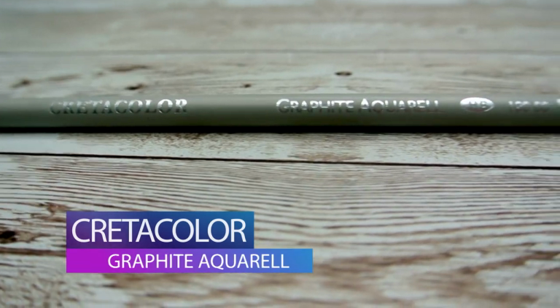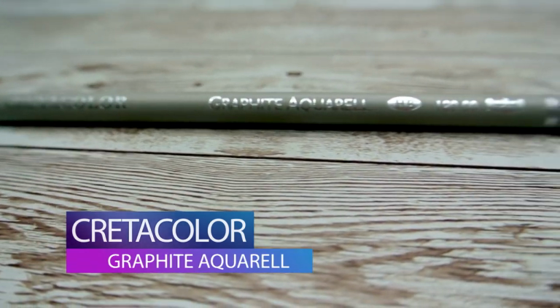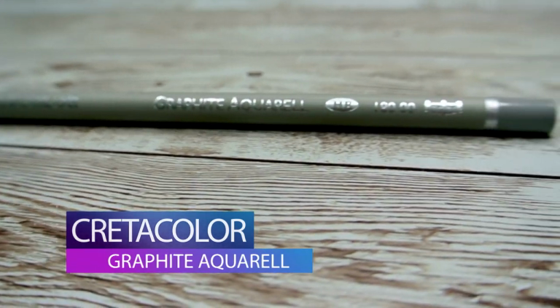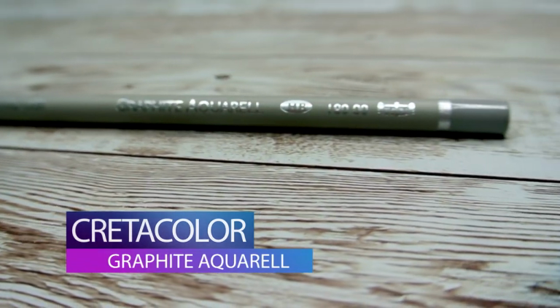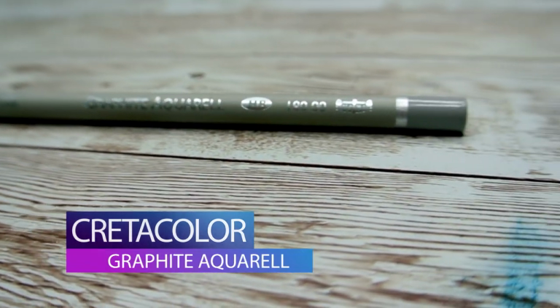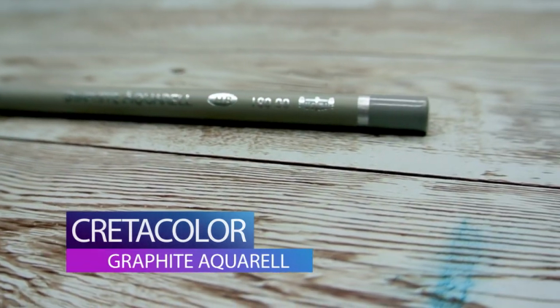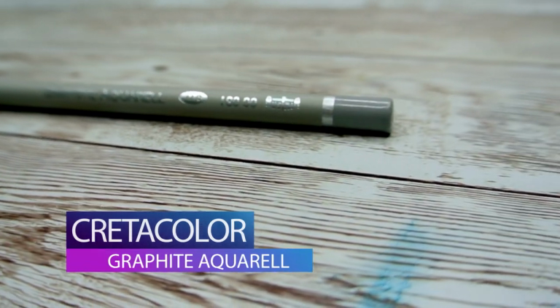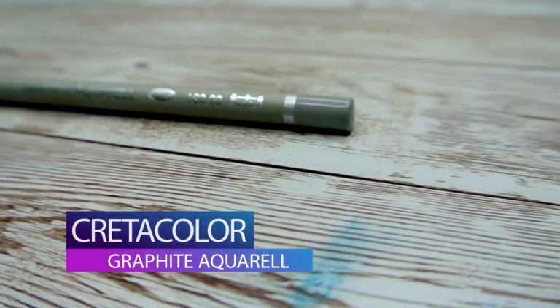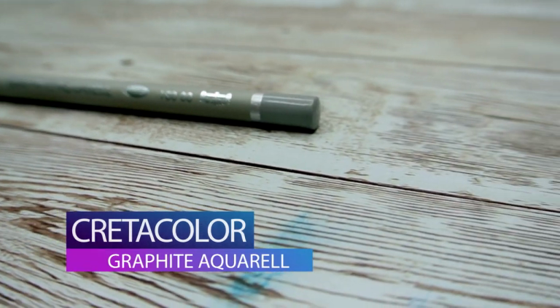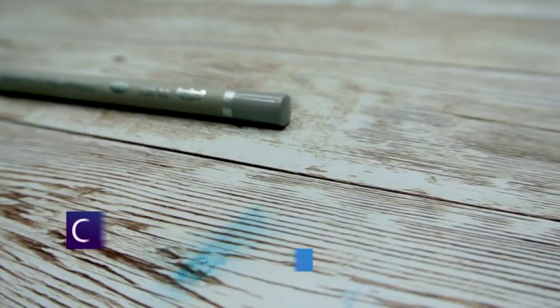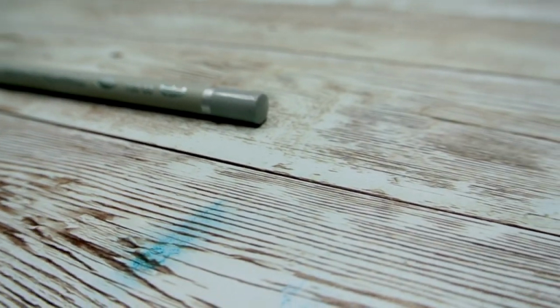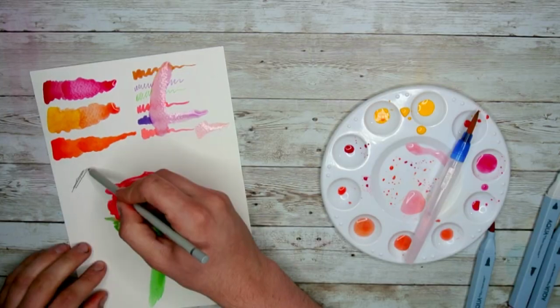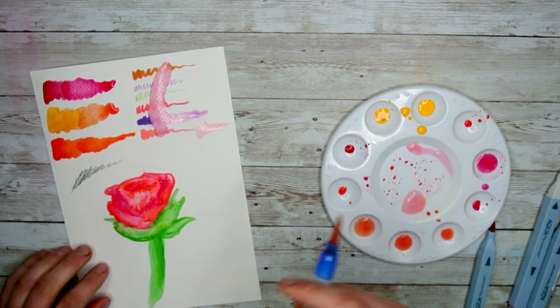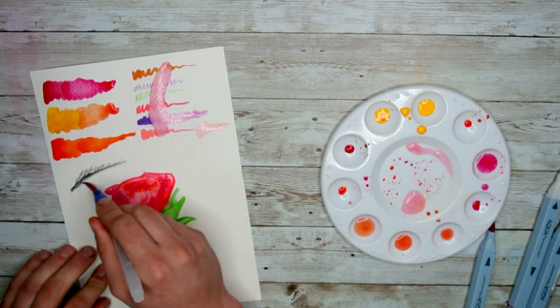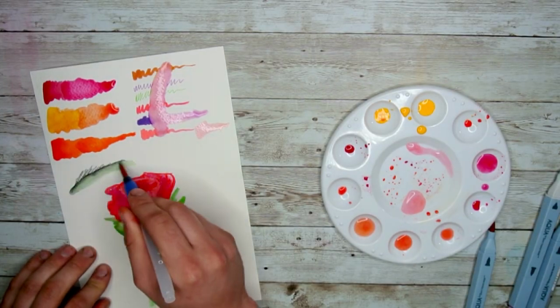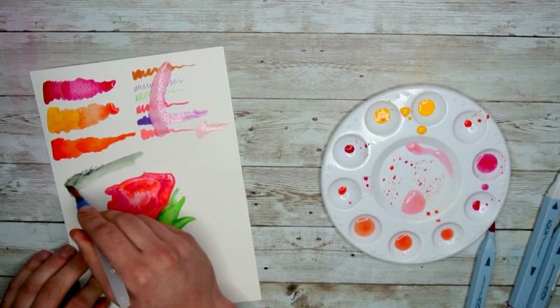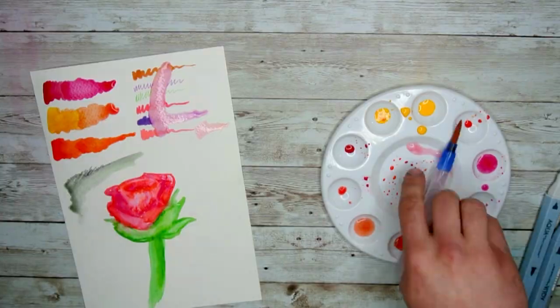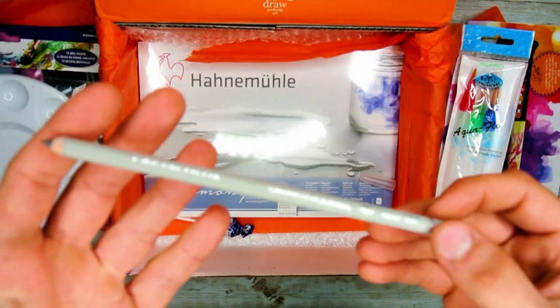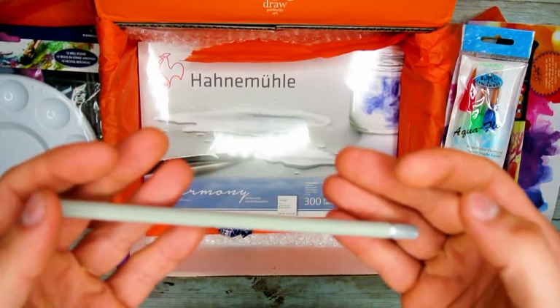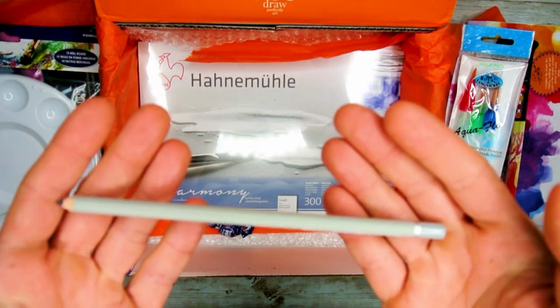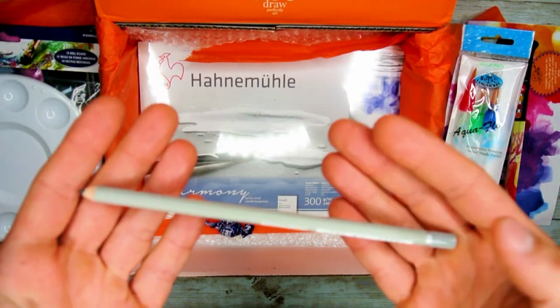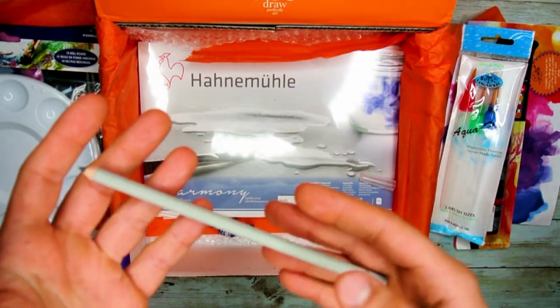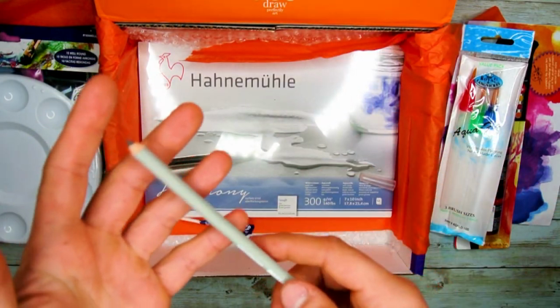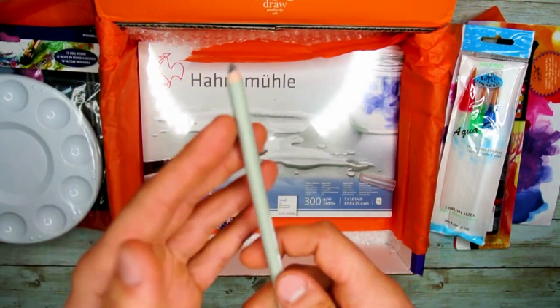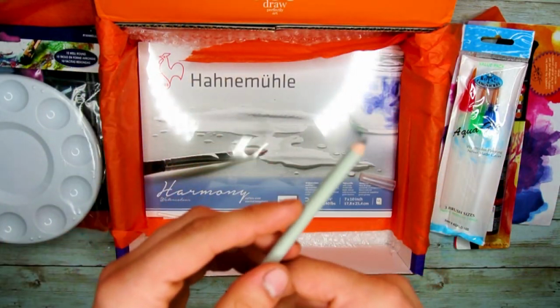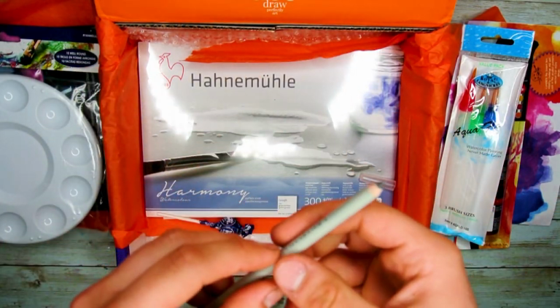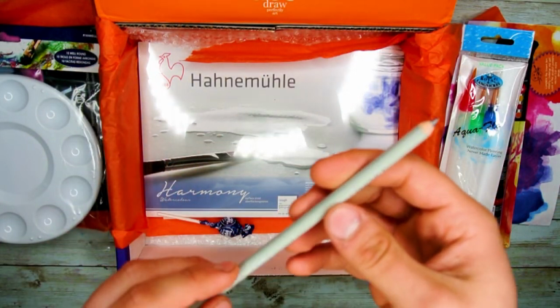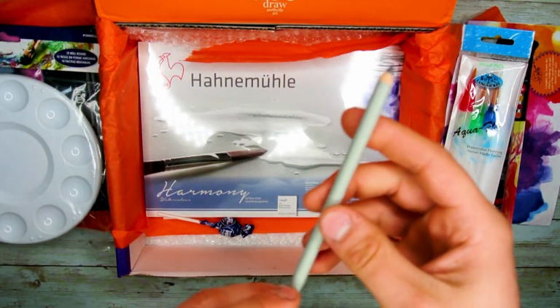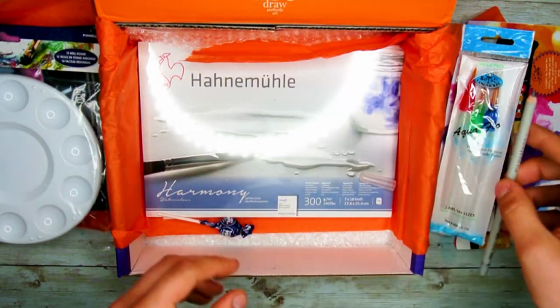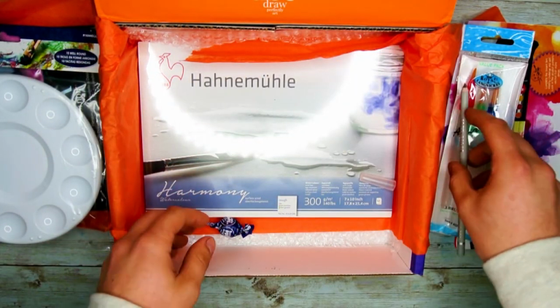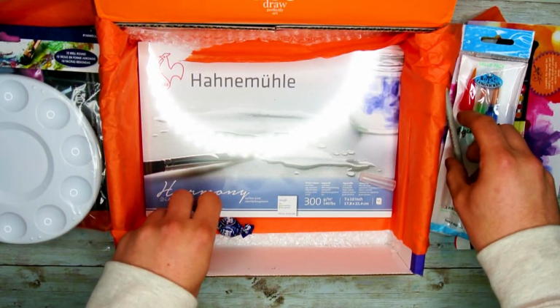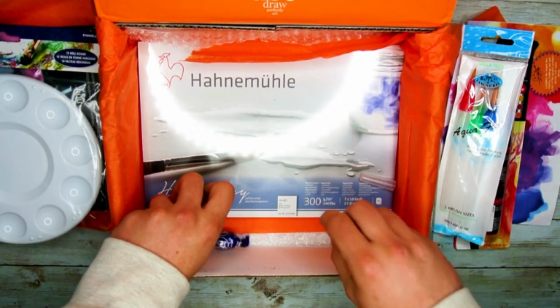Next we have our Cratacolor graphite pencil. This is a water-soluble graphite pencil, meaning that you can add this wet or dry. You can use this to sketch out your piece and then use a little bit of water to blend in your lines to your final piece.